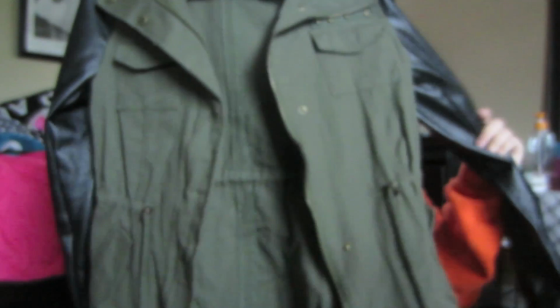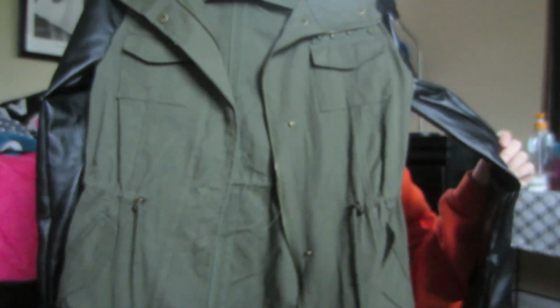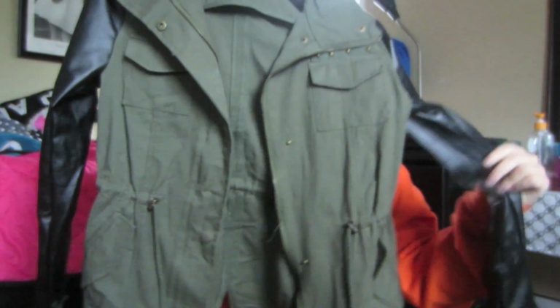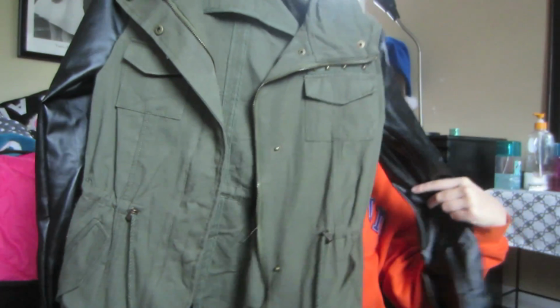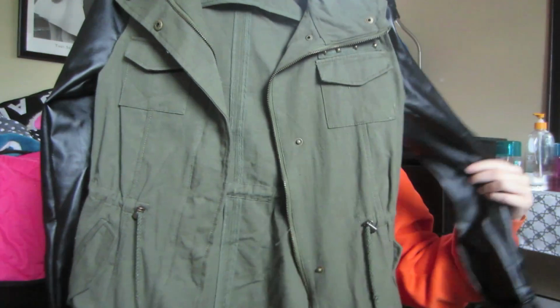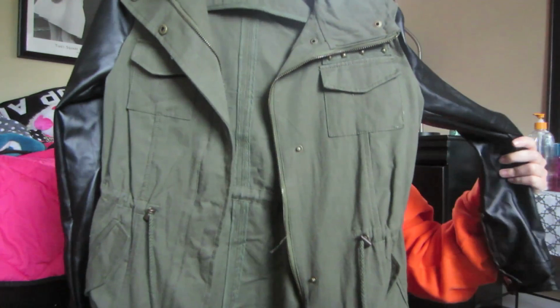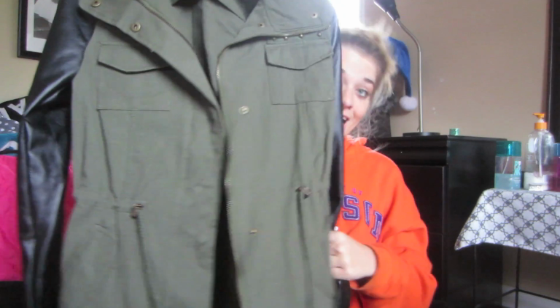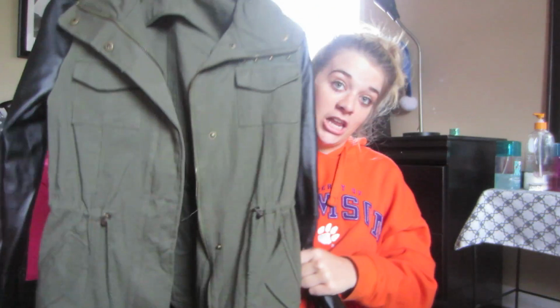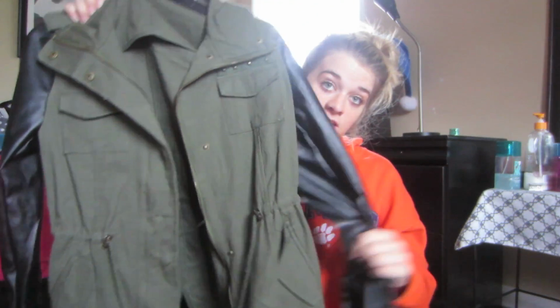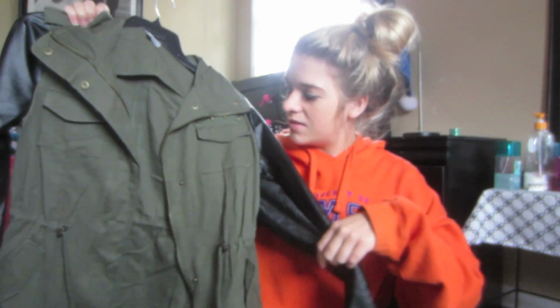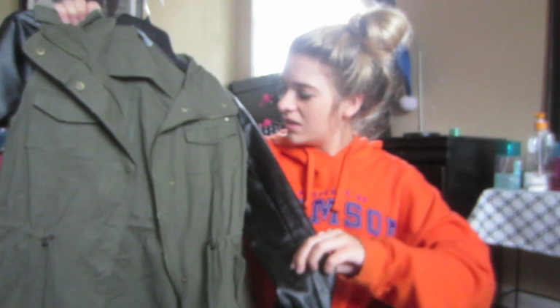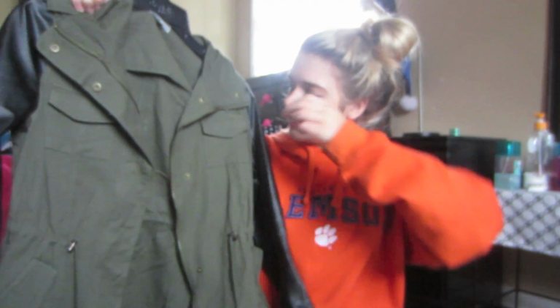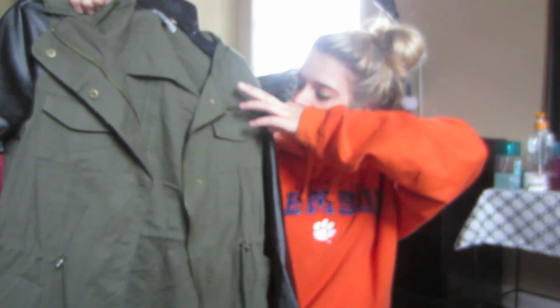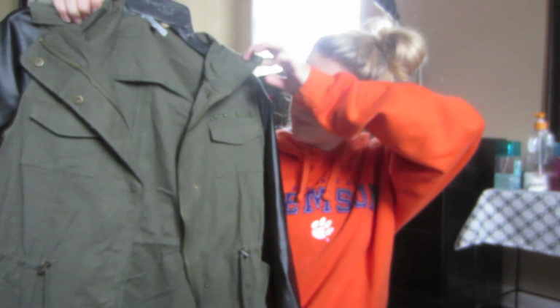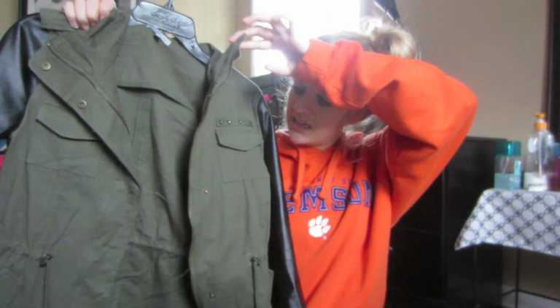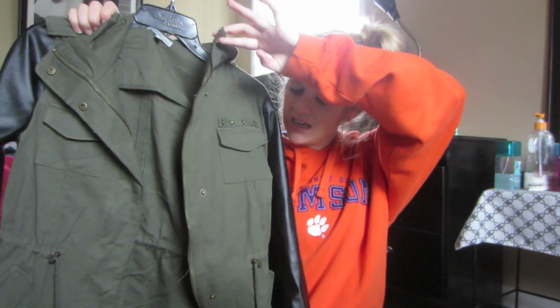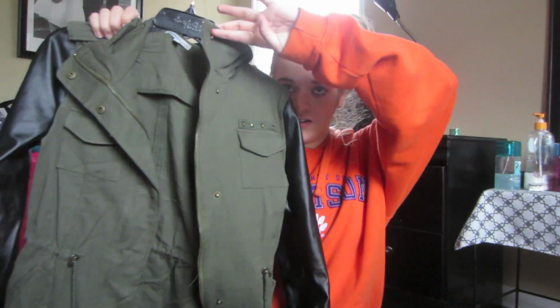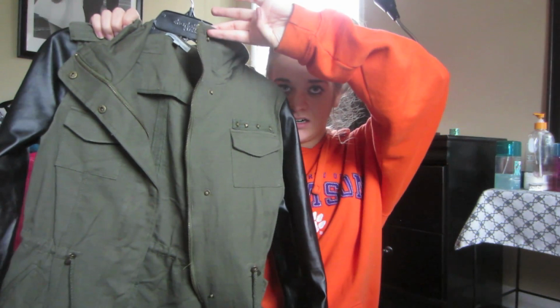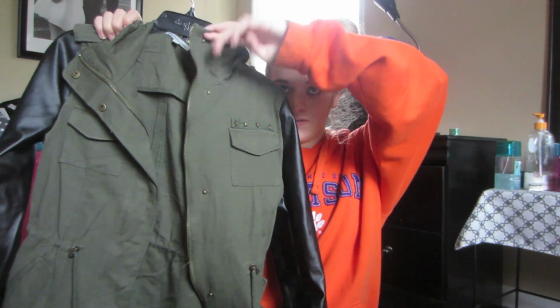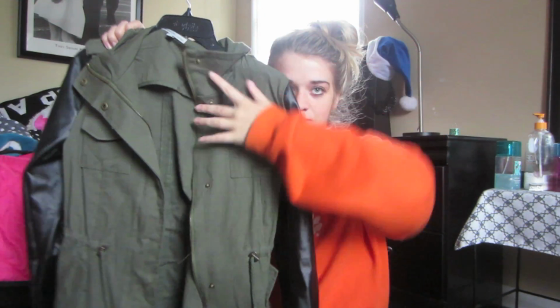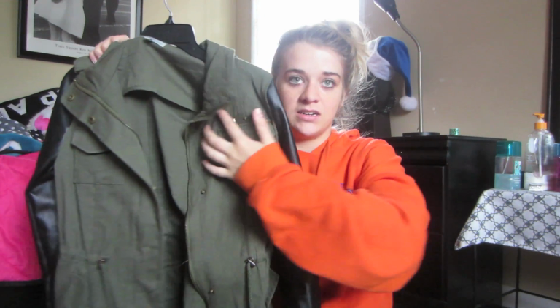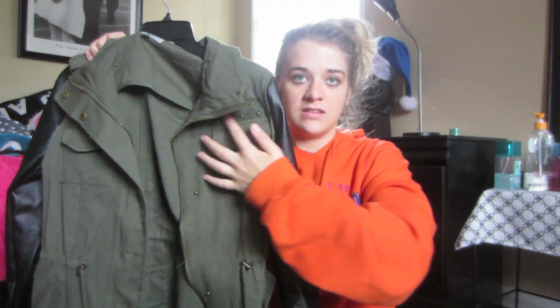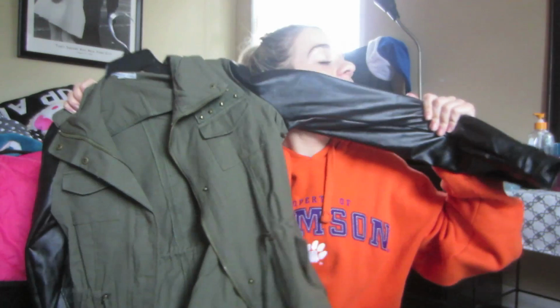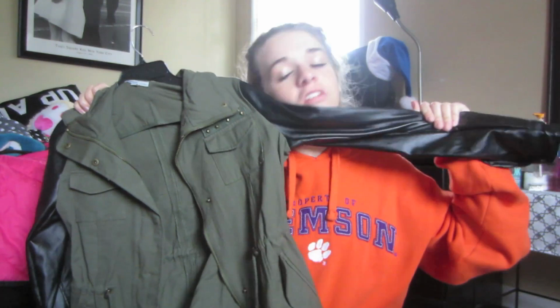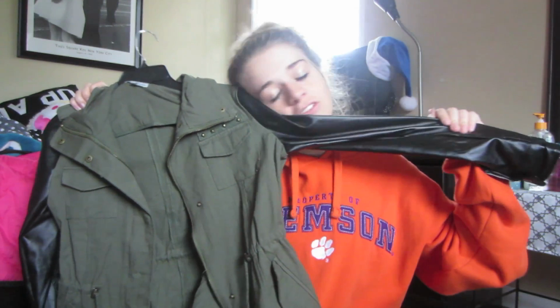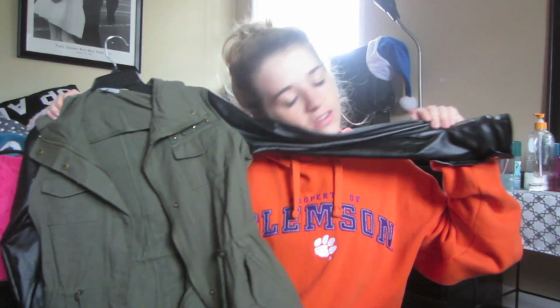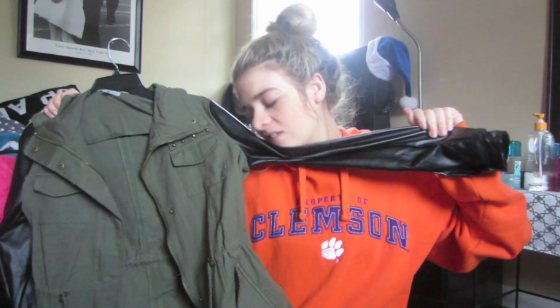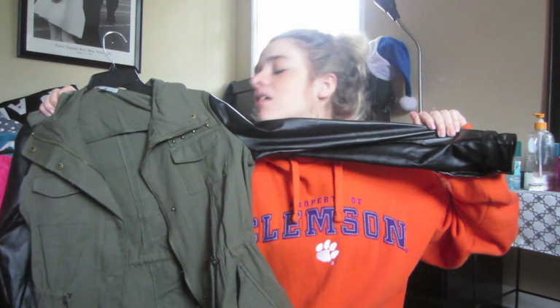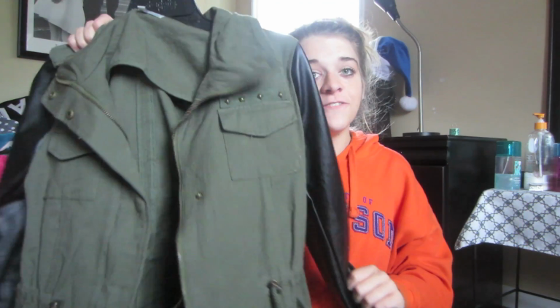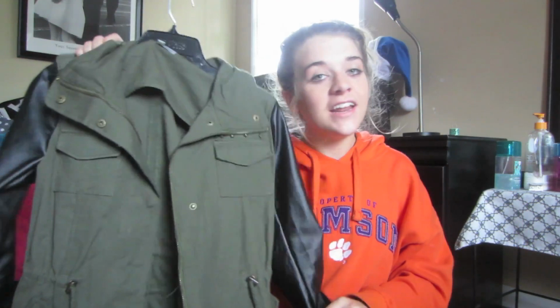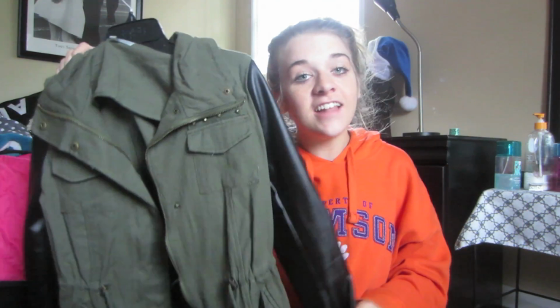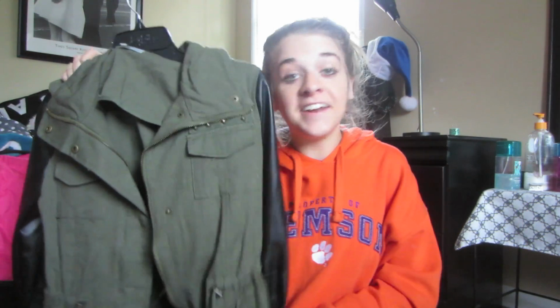This jacket here was only twenty dollars. I love it. It's military style — it's got a couple studs on there. See, rockin' them studs. The leather sleeves are so soft. It's good for rainy days like today.